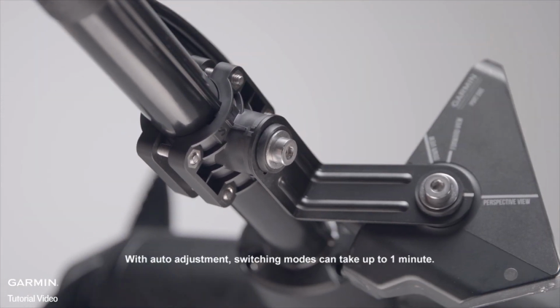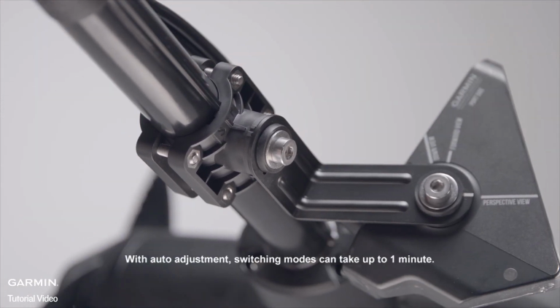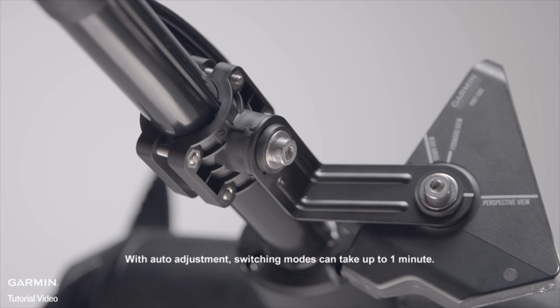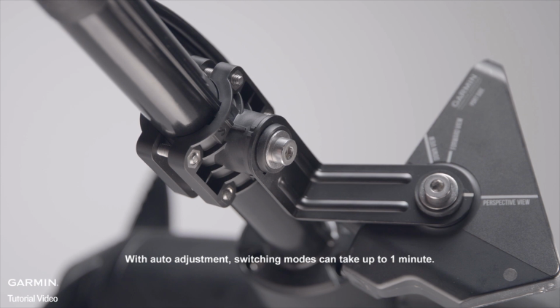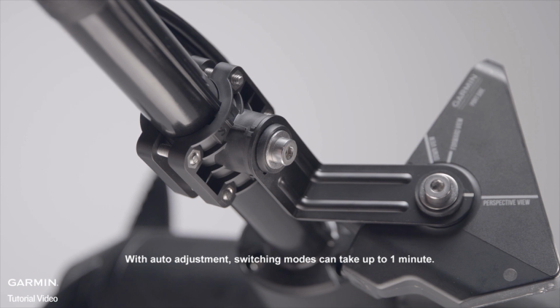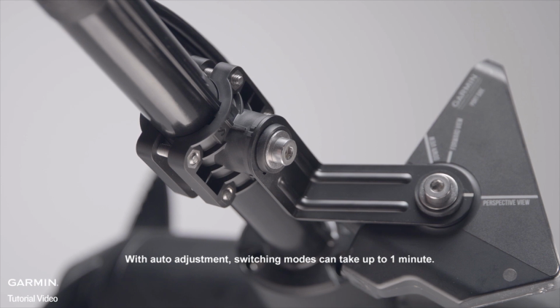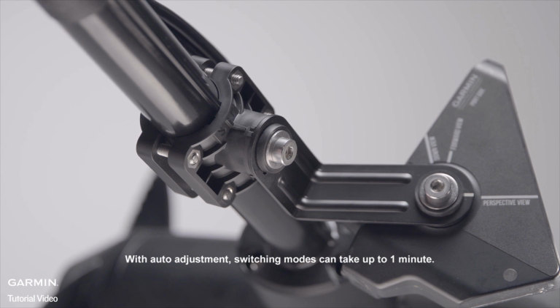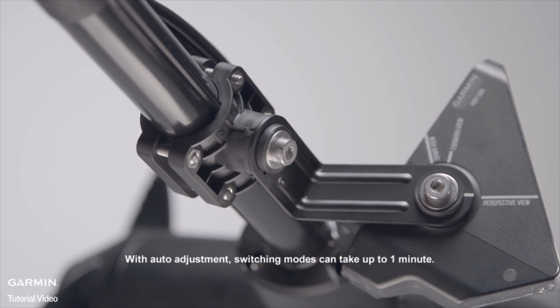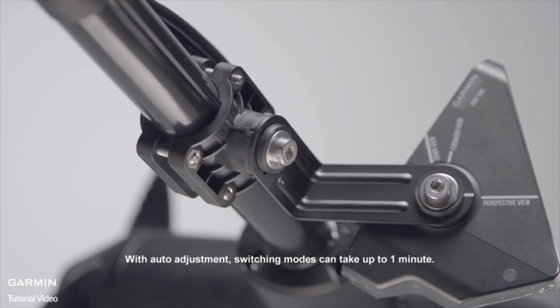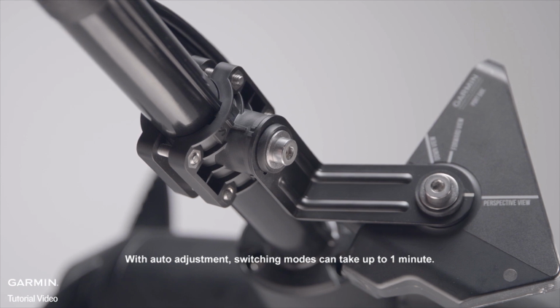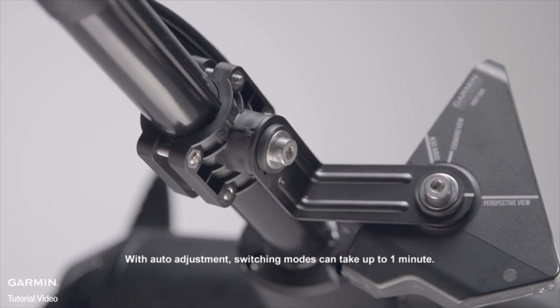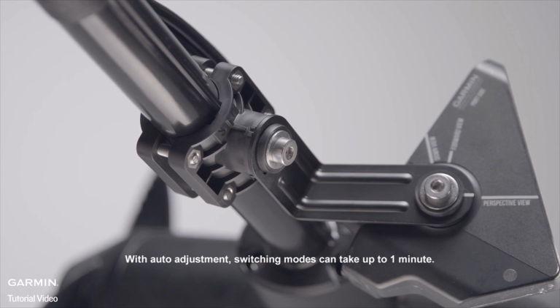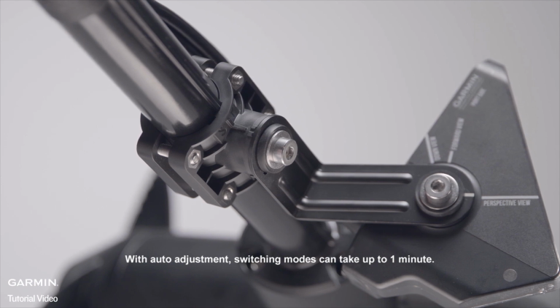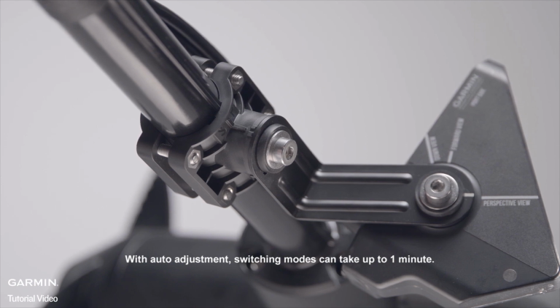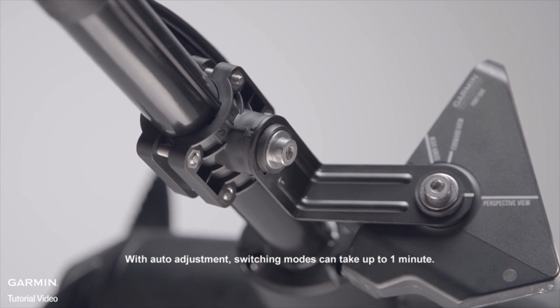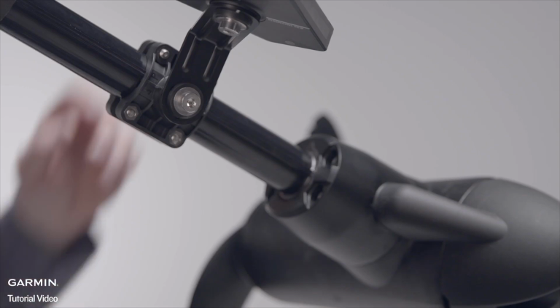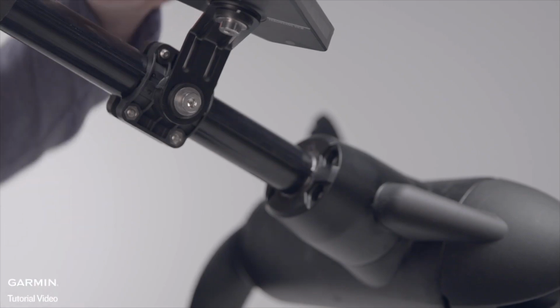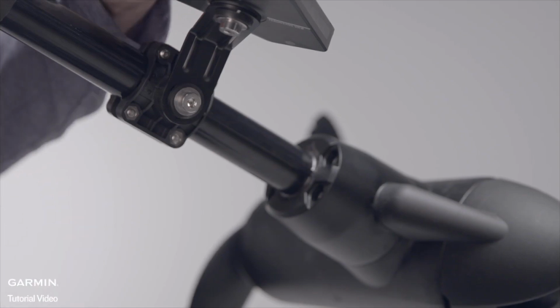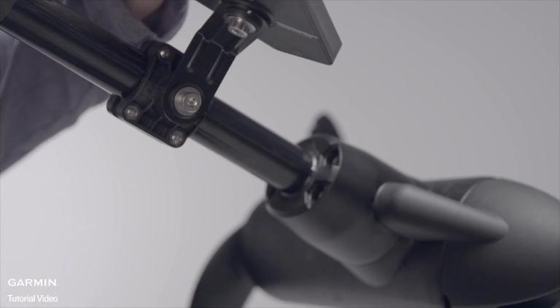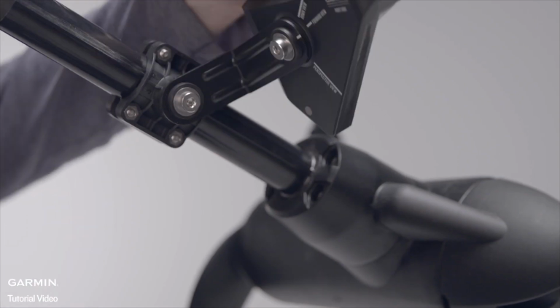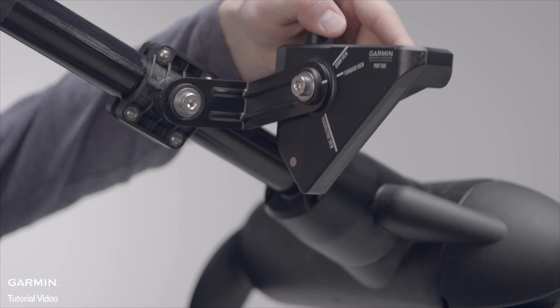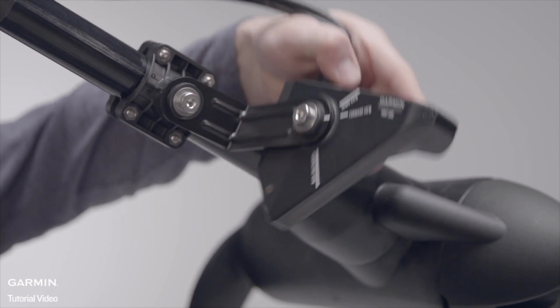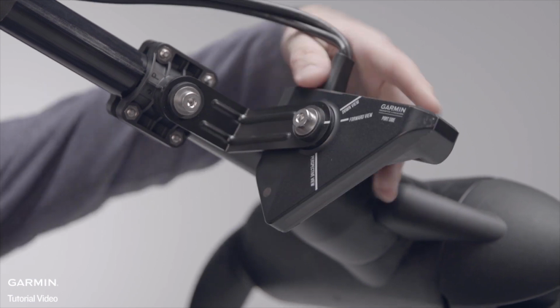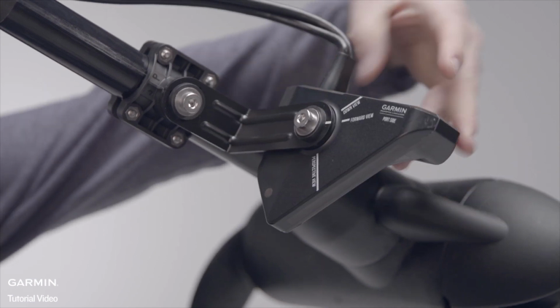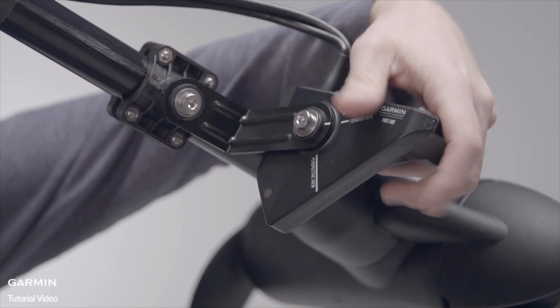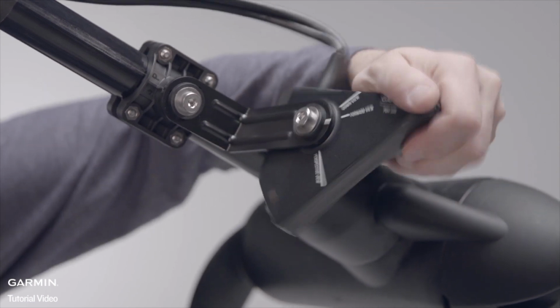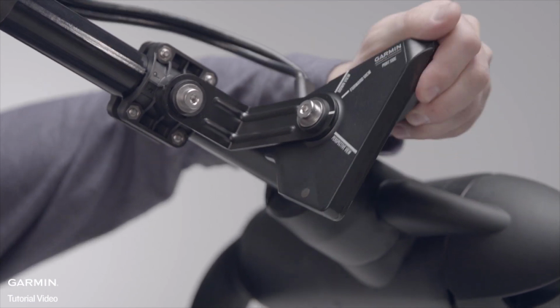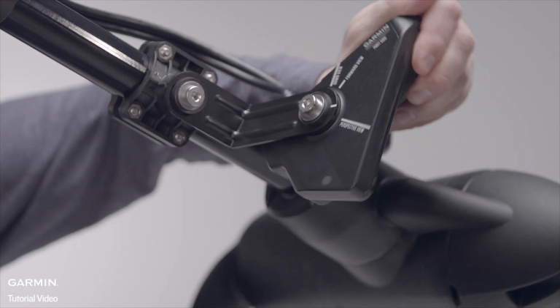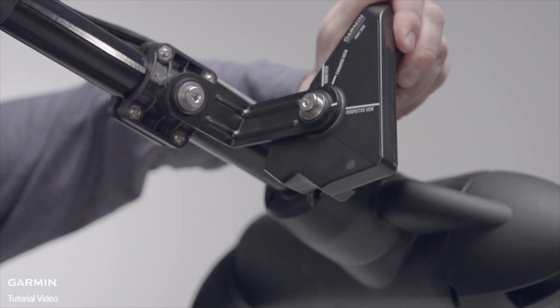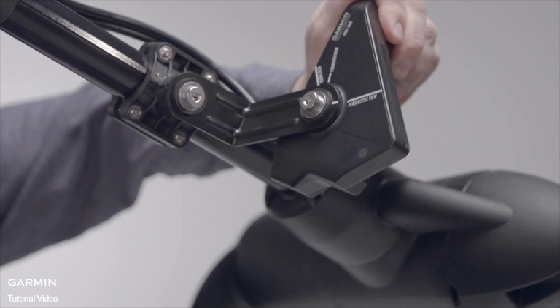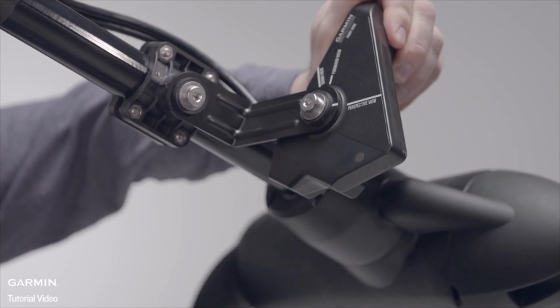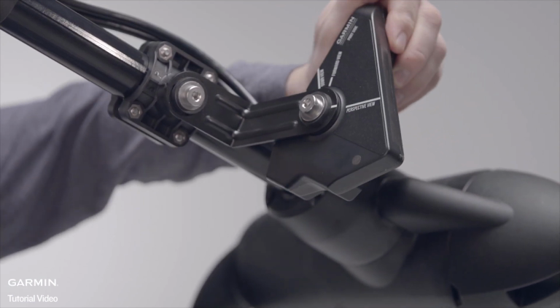With auto adjustment, switching modes can take up to one minute. As a reminder, you should rotate the transducer to match up with the view you want to see.